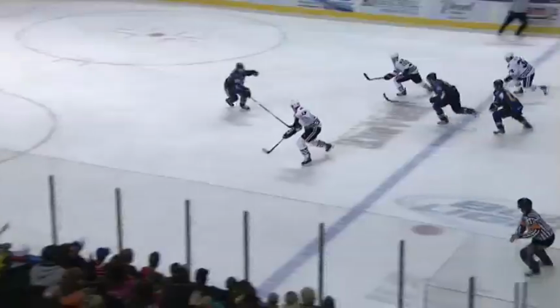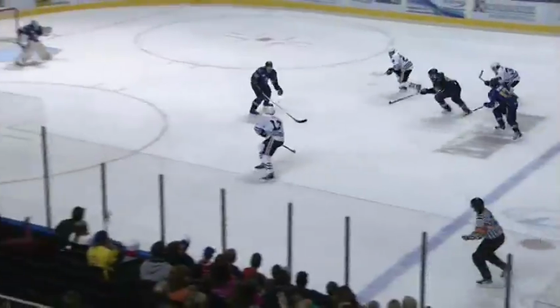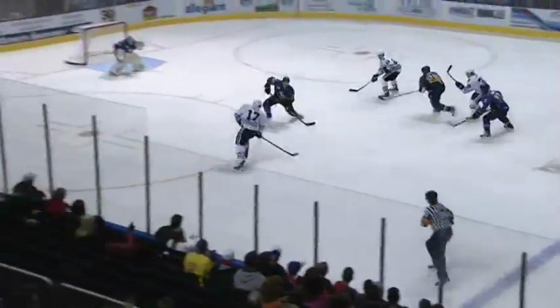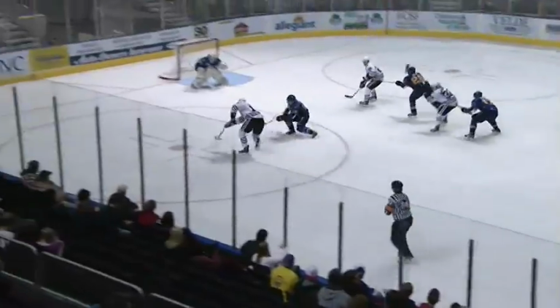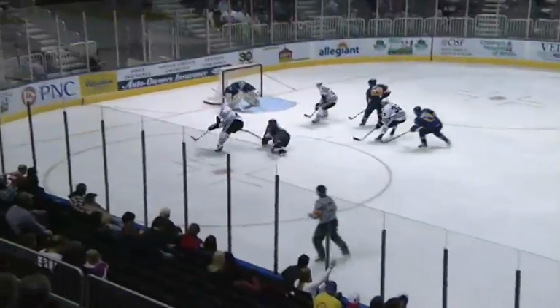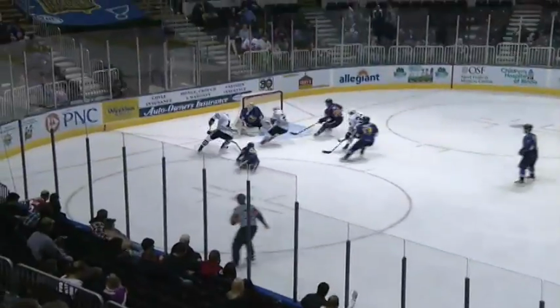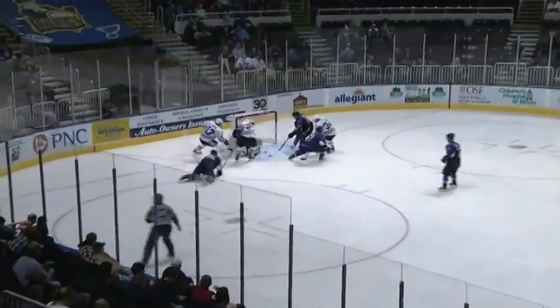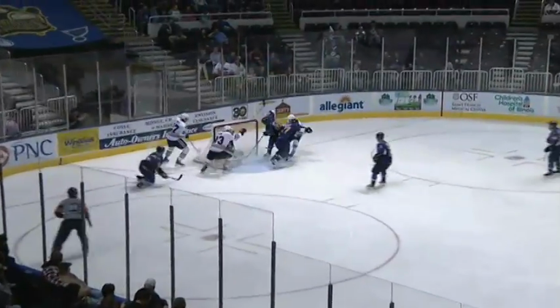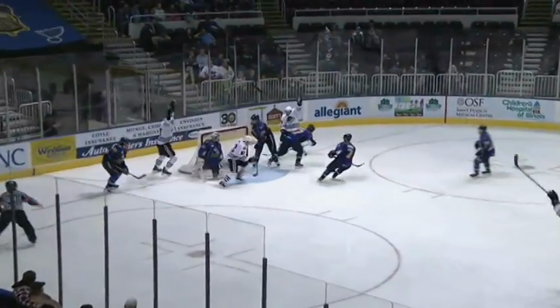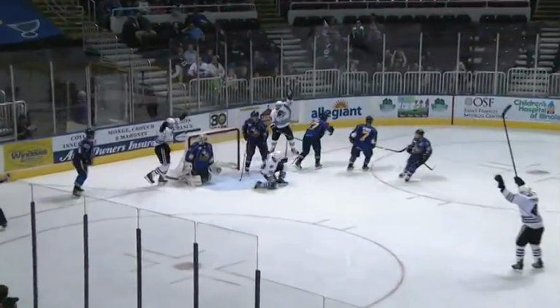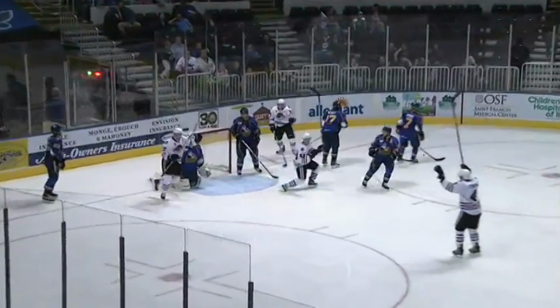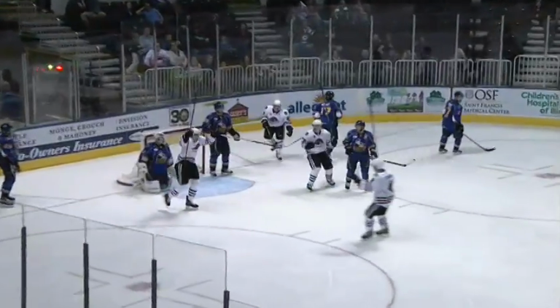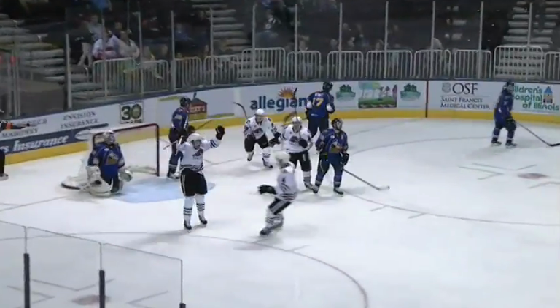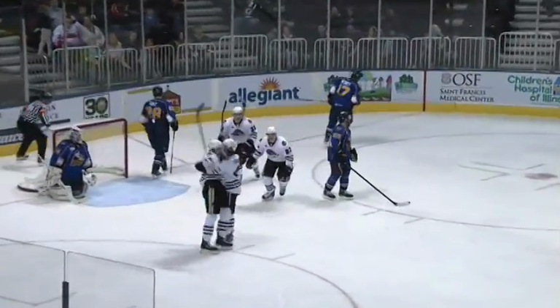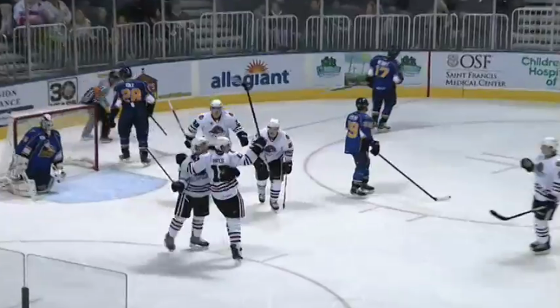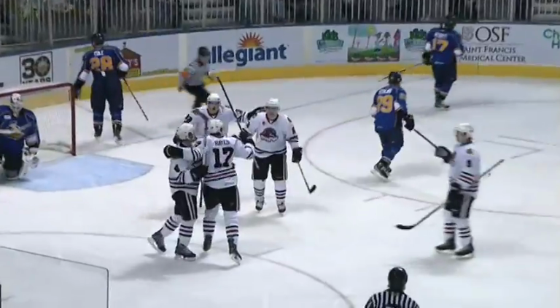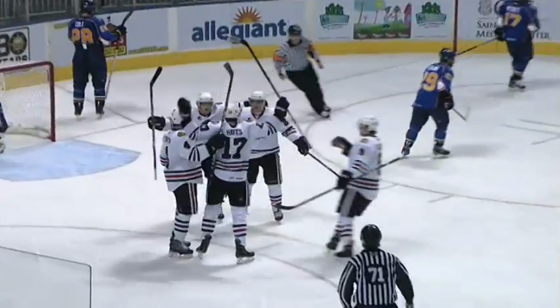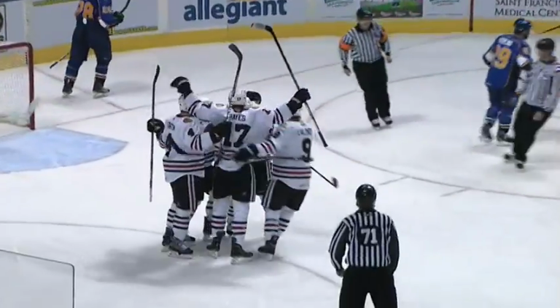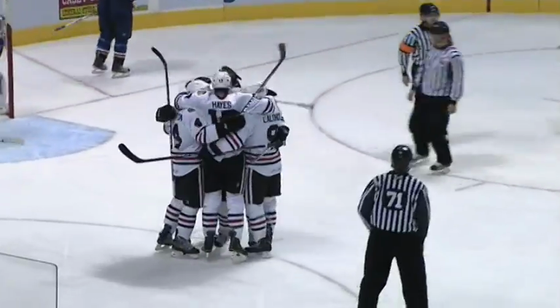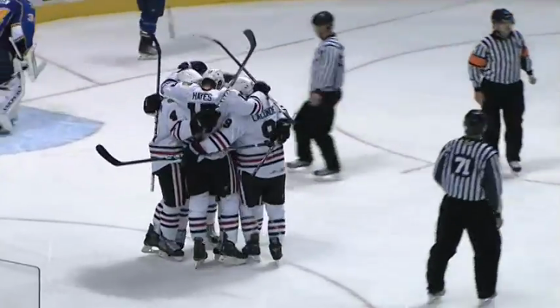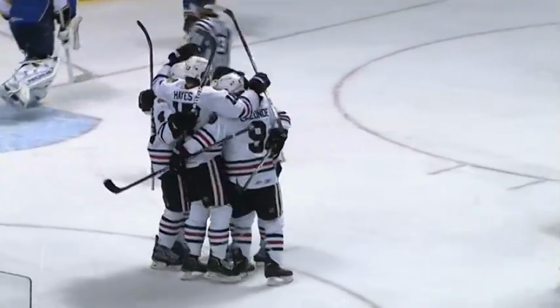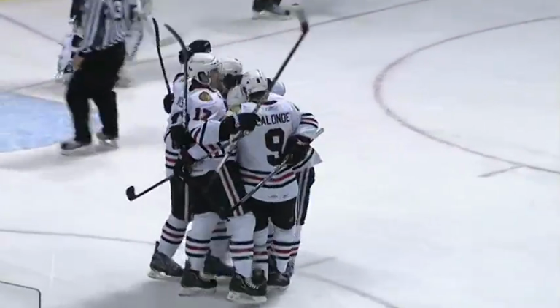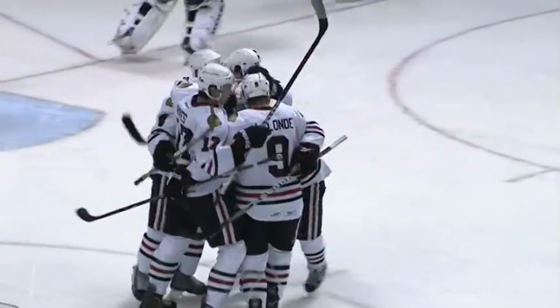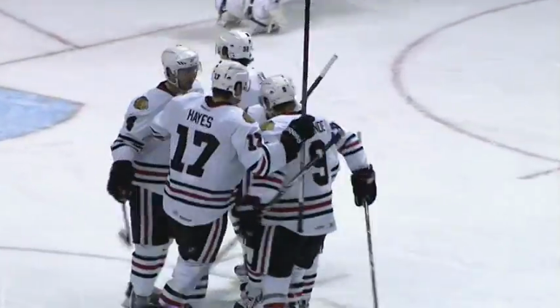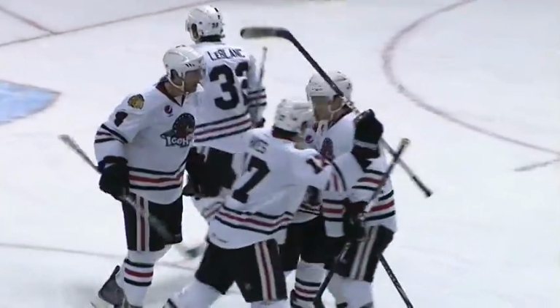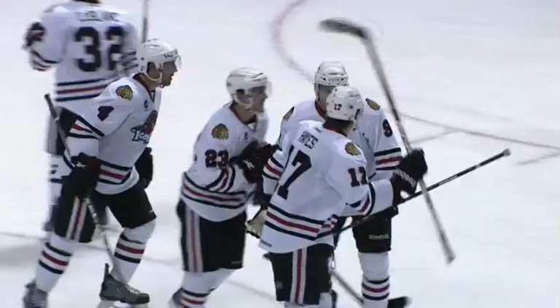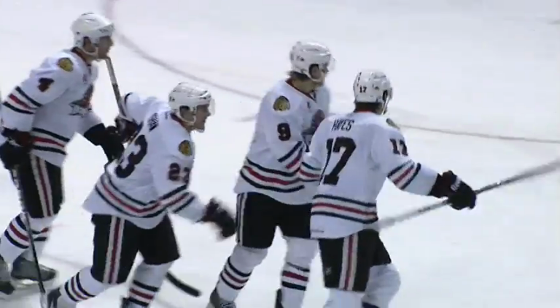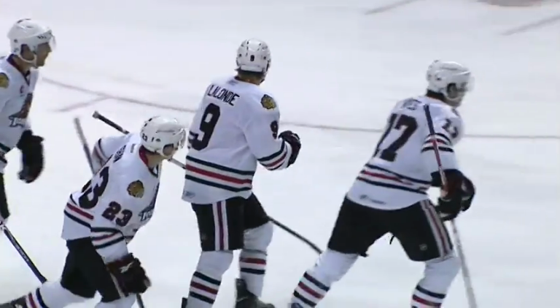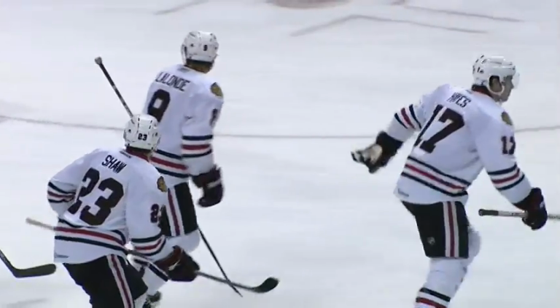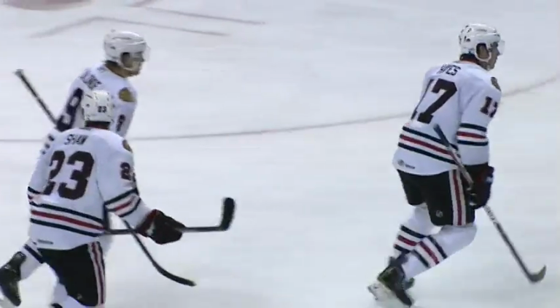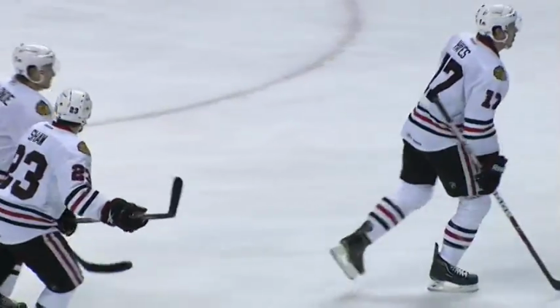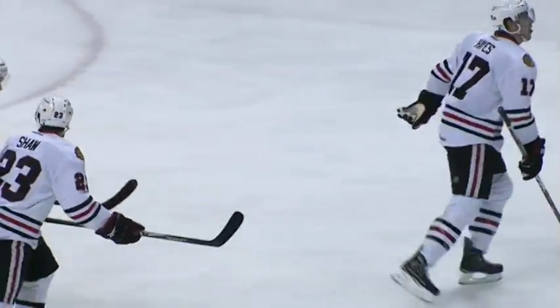For Jake Gannon, here's Jimmy Hayes the other way on the backhand in front, and Rockford has scored! Right away, the Ice Hogs come straight down the ice and get their two-goal lead back!